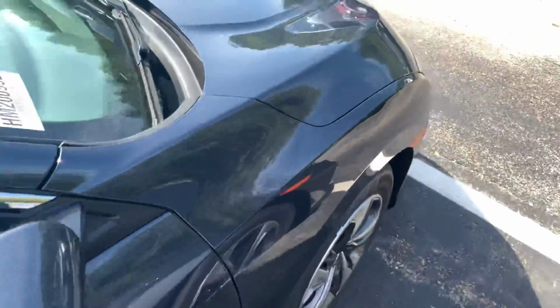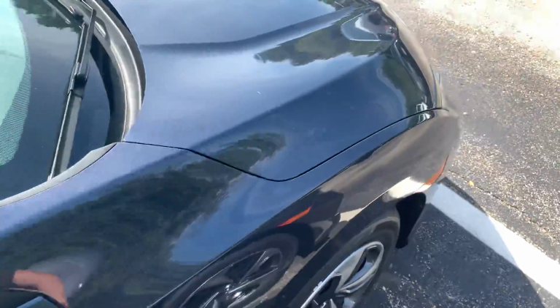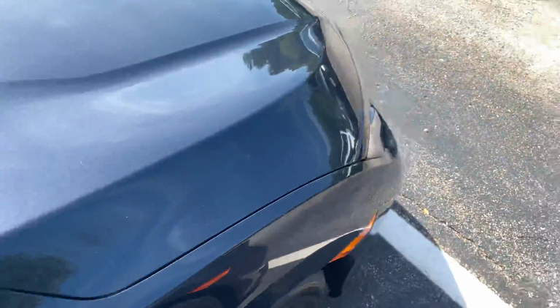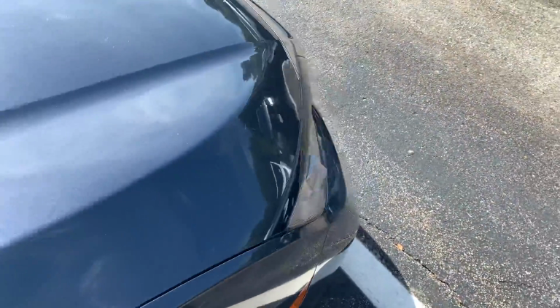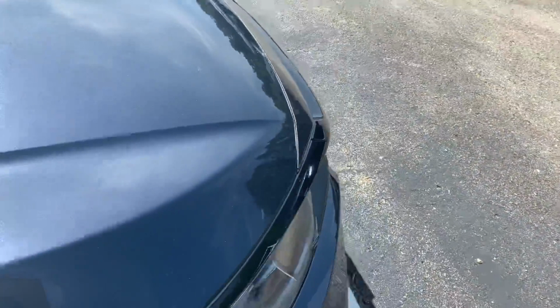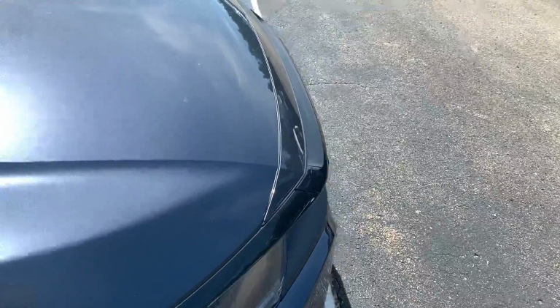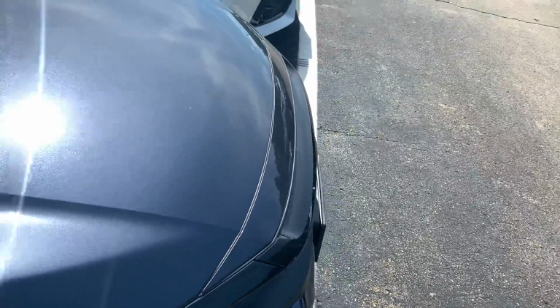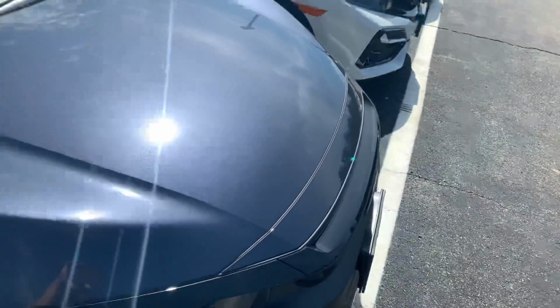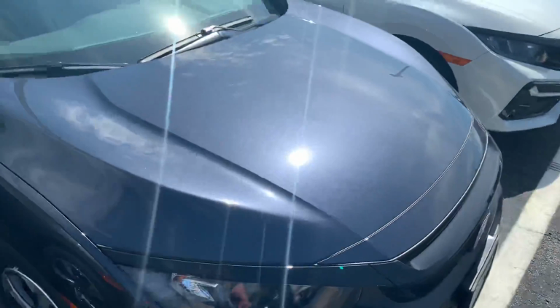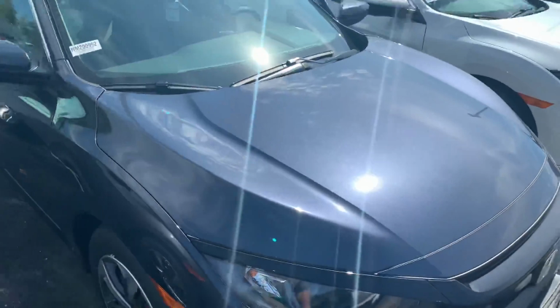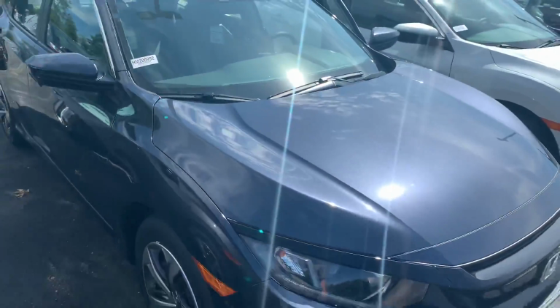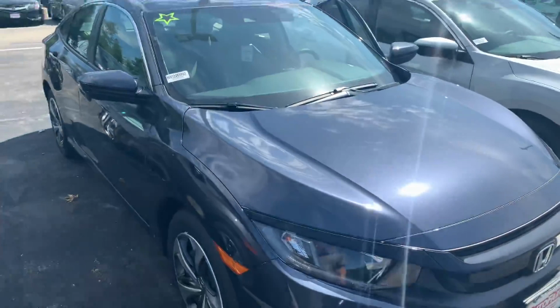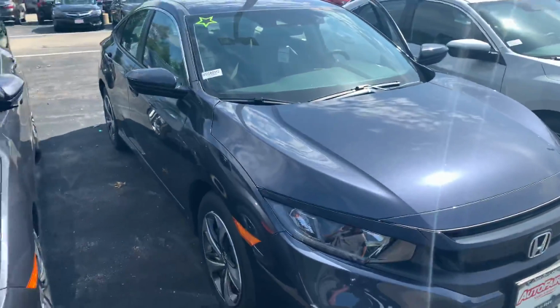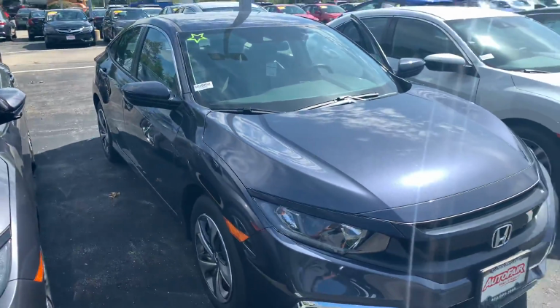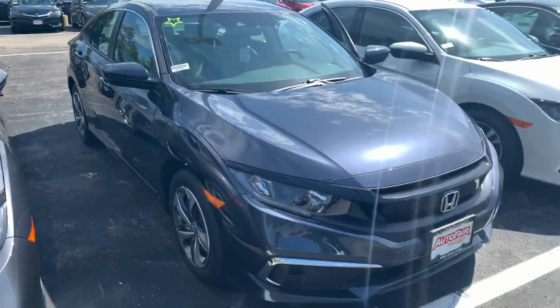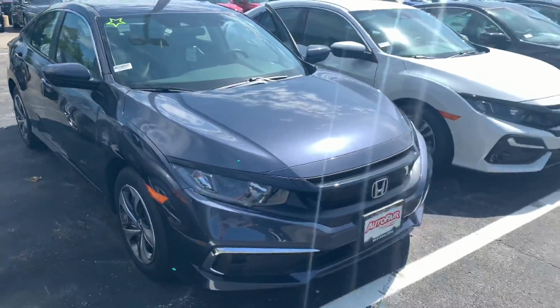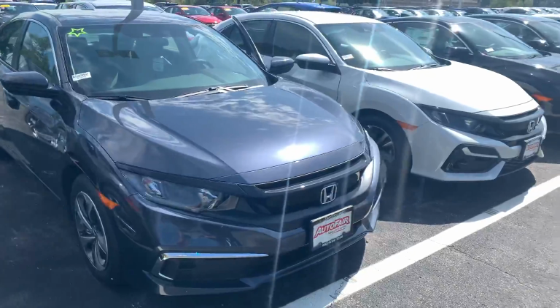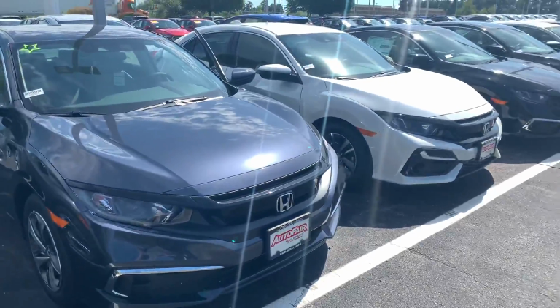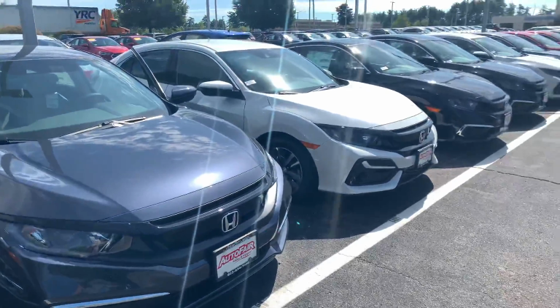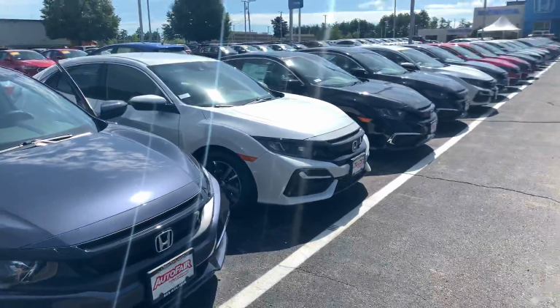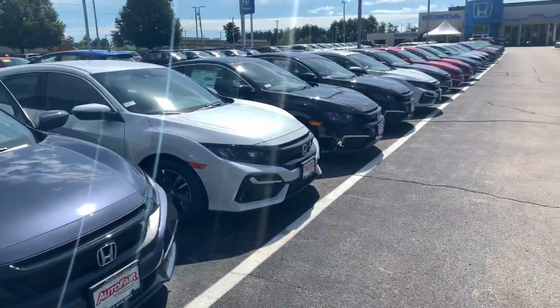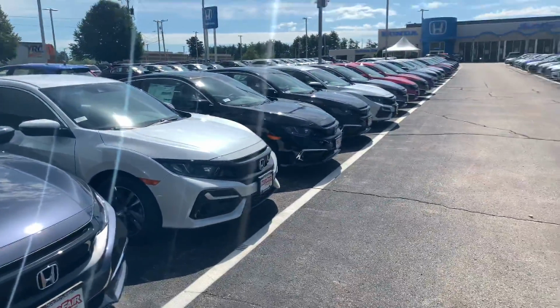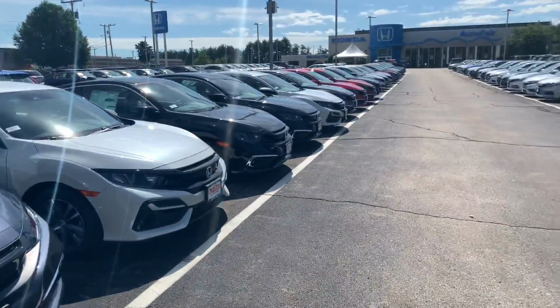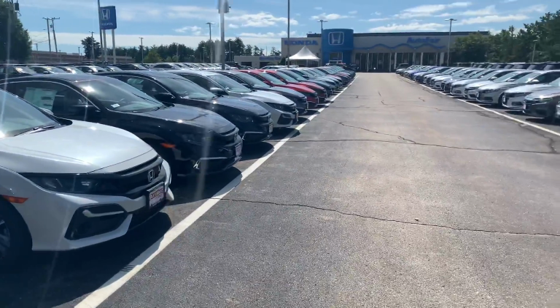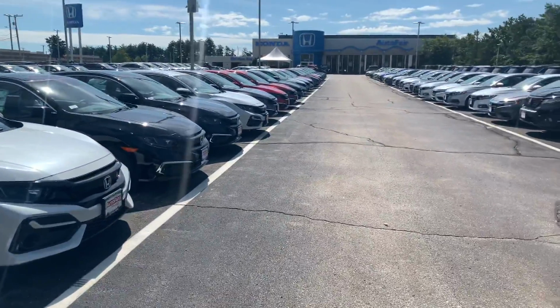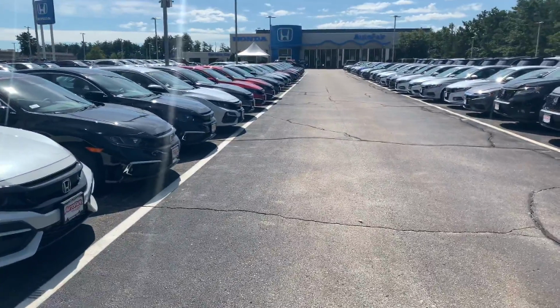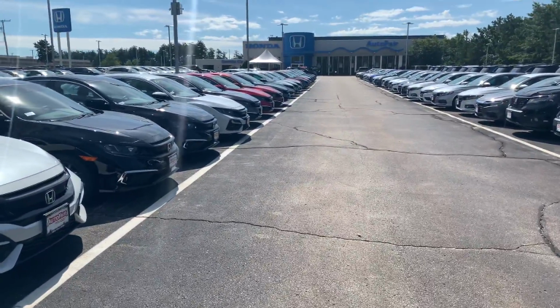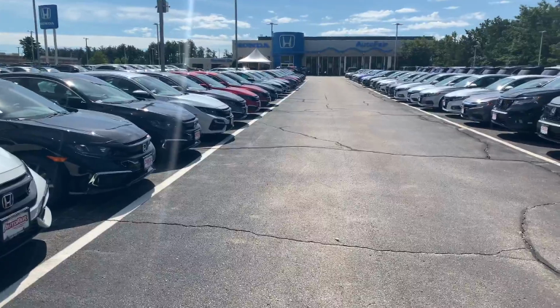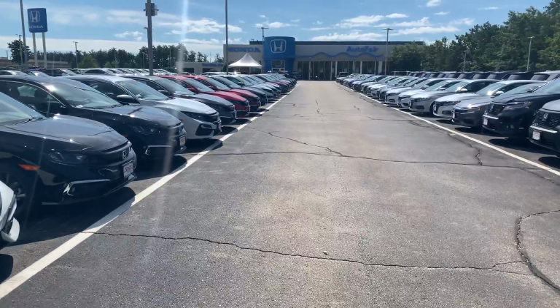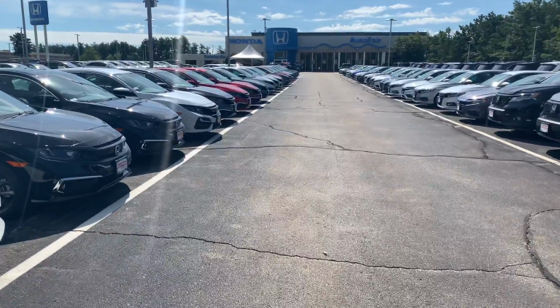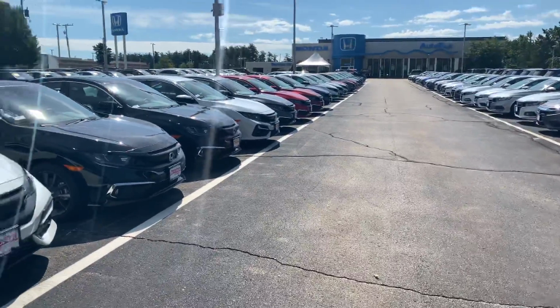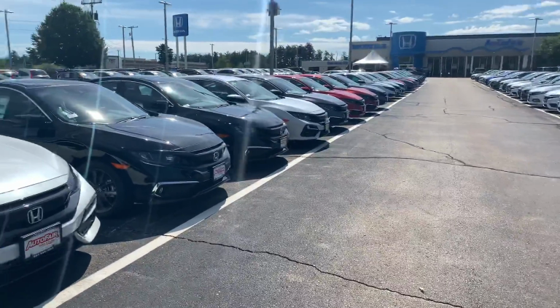I am looking forward to demoing the Civic in person. We do have a price protection policy here at AutoFair for peace of mind before and after the sale. We use Kelly Blue Book True Market Pricing on all our new cars. We also shop our competitors and we do offer a competitor price match guarantee.